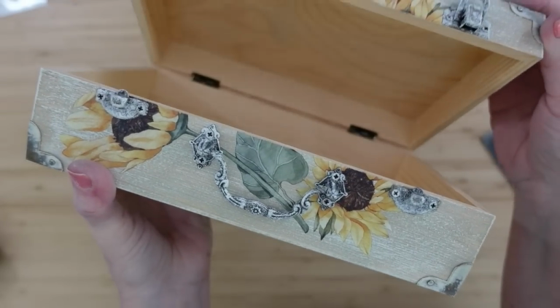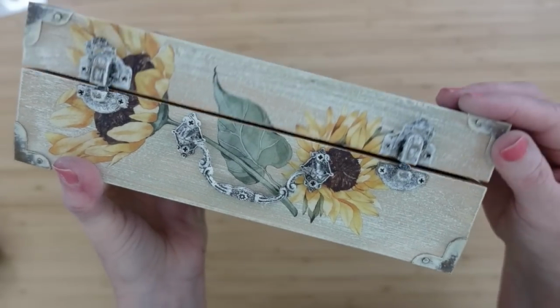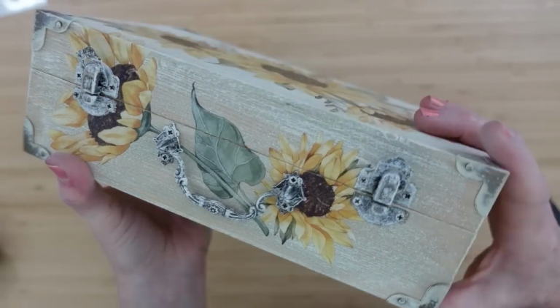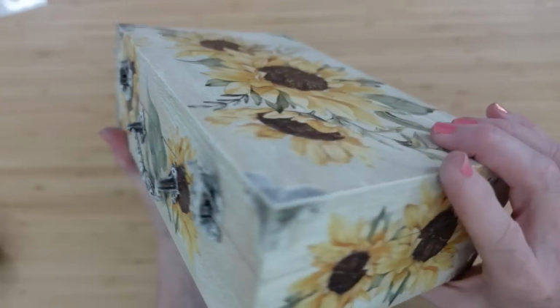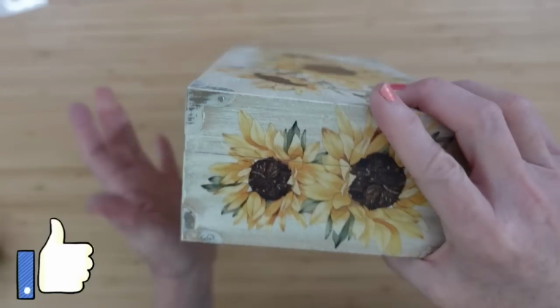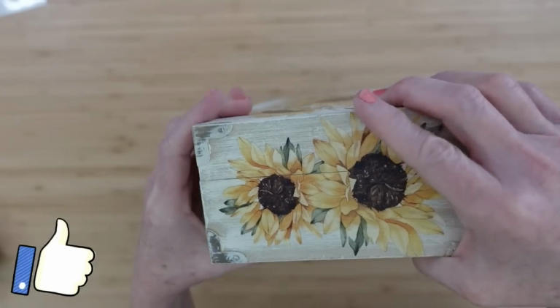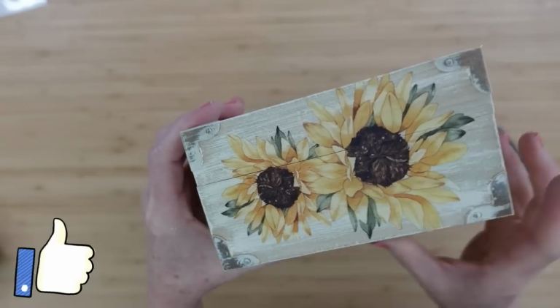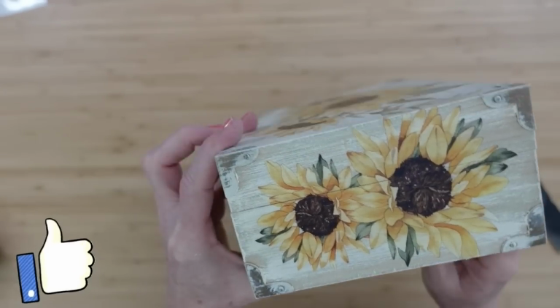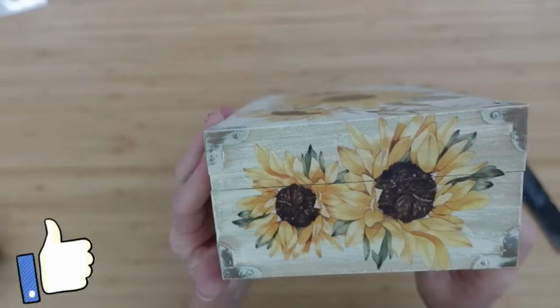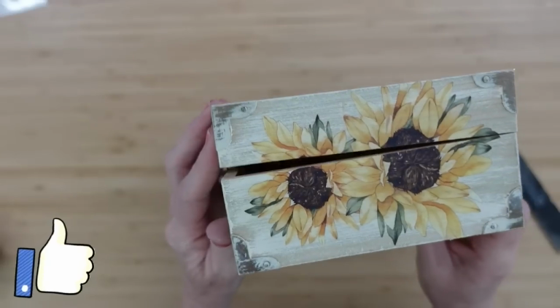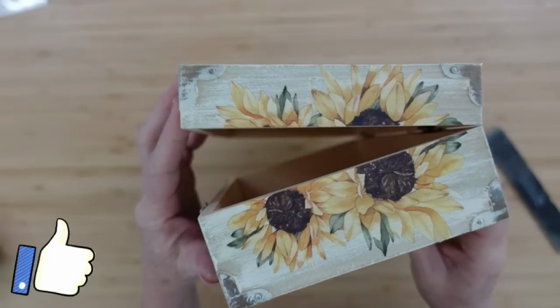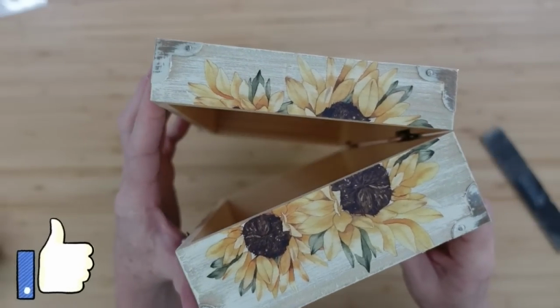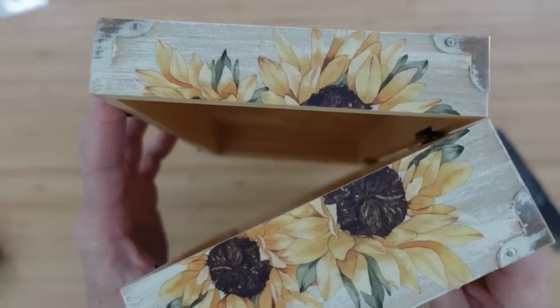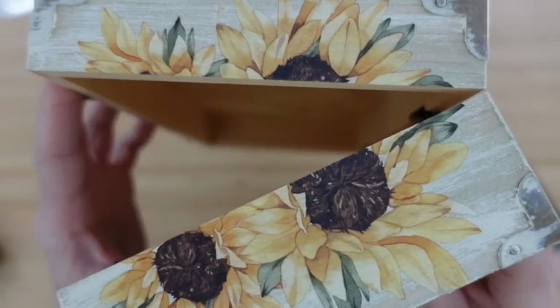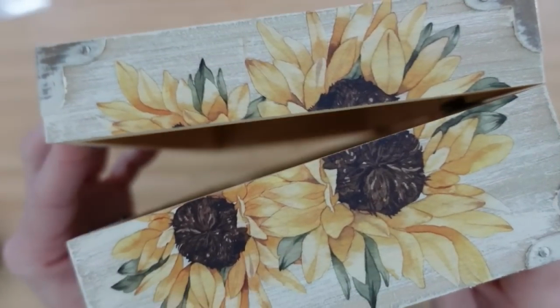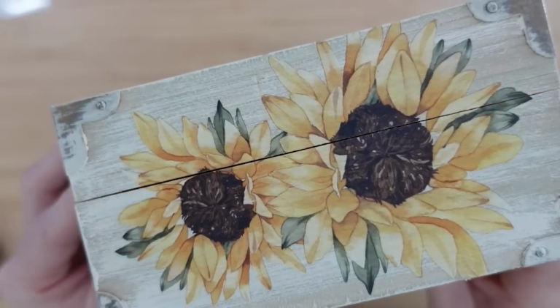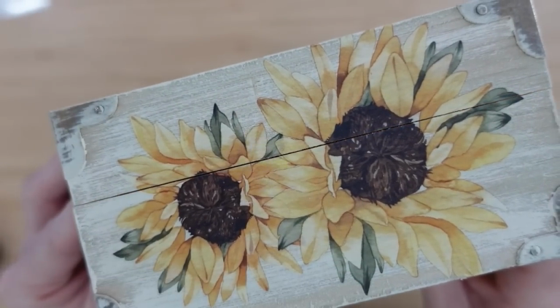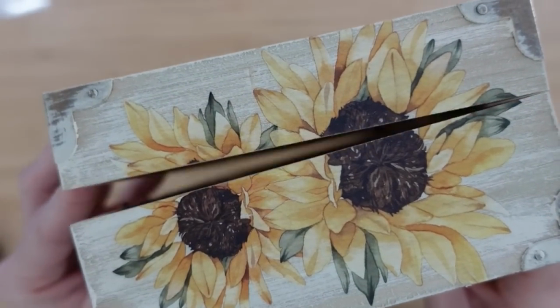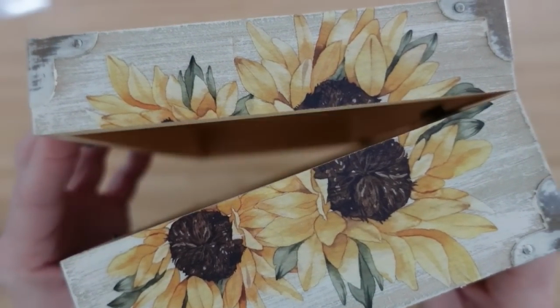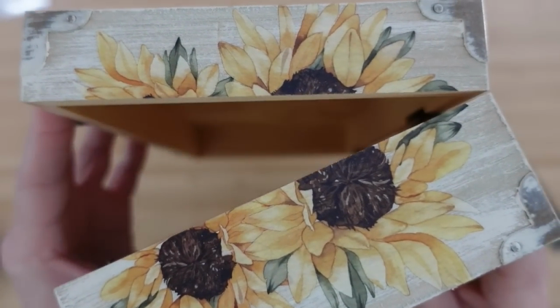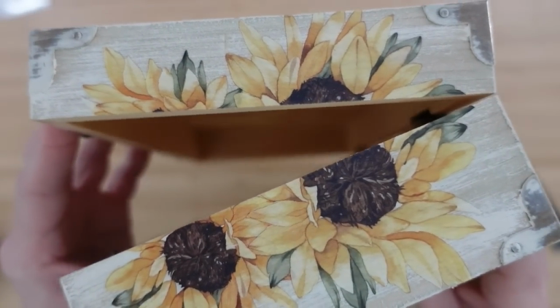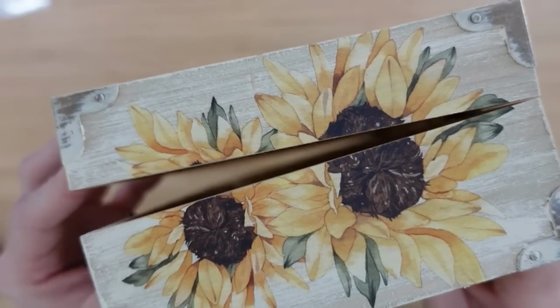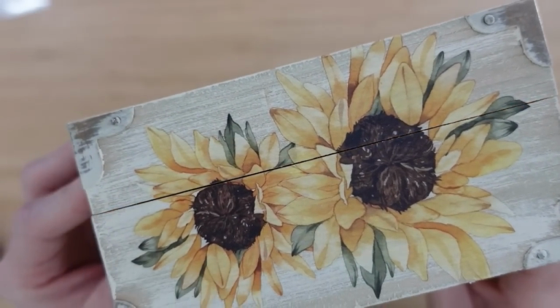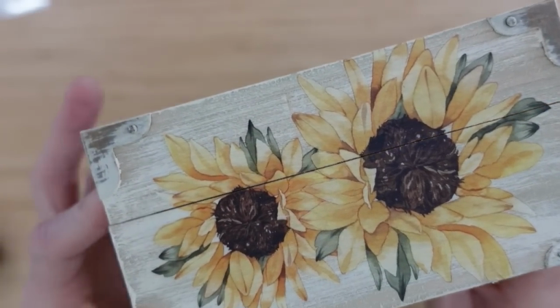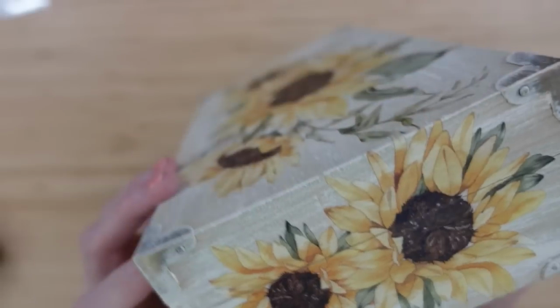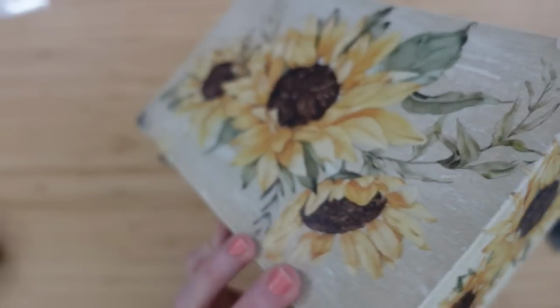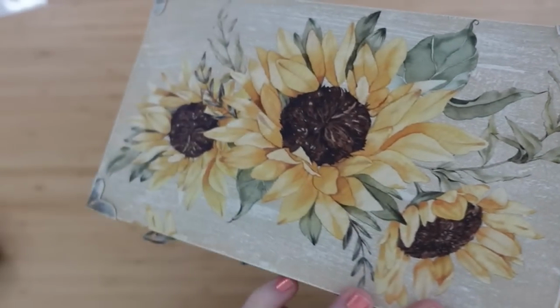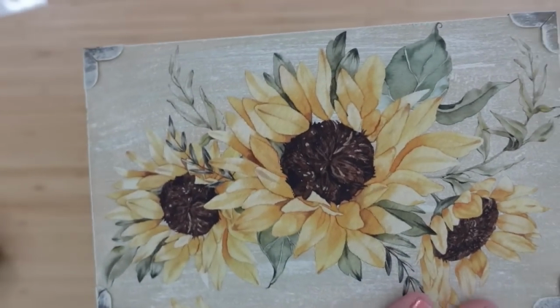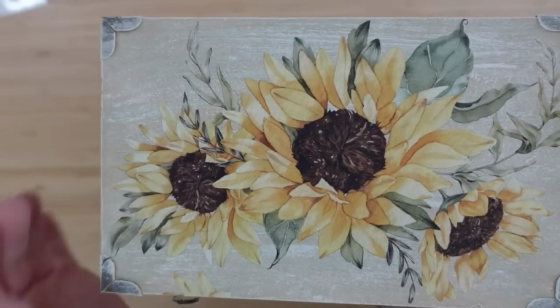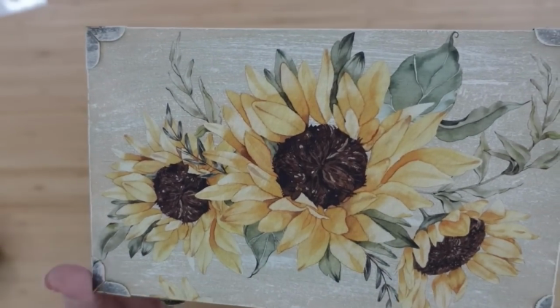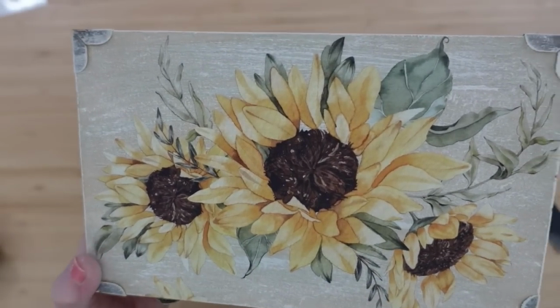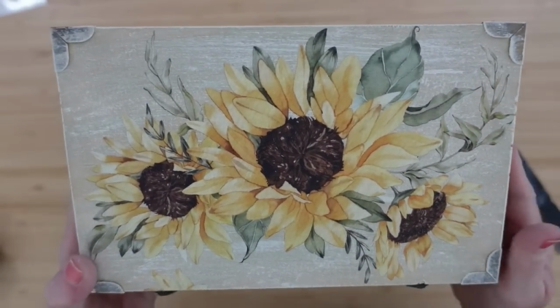See how nice this looks? And it looks like it was painted on. Look at that — you open it, it's seamless when it goes back together. Love it. I hope you like this one too.